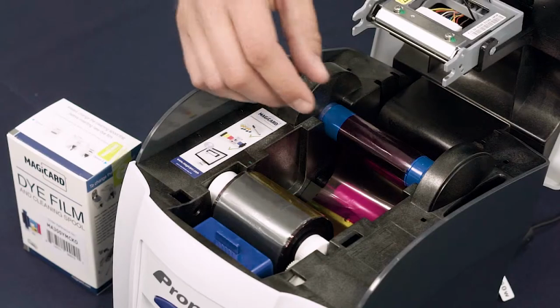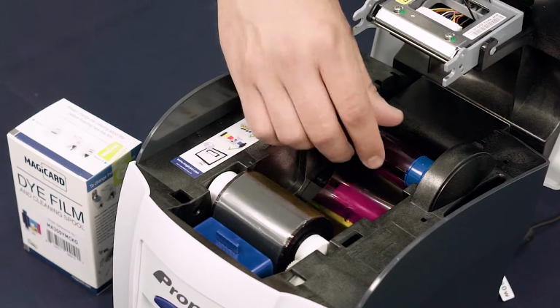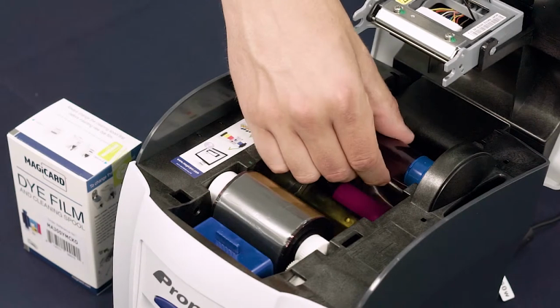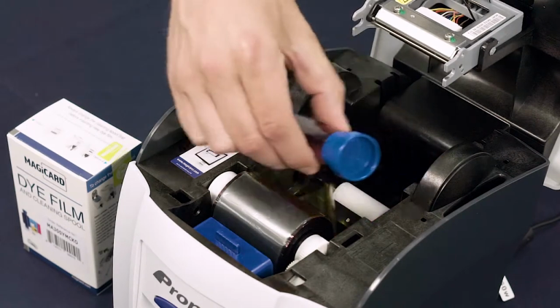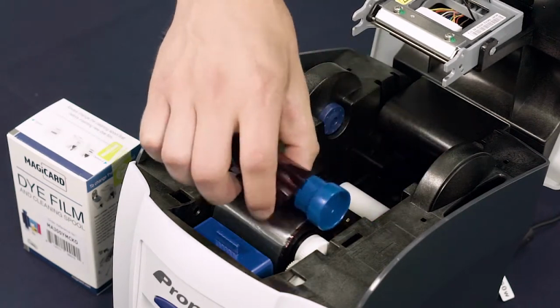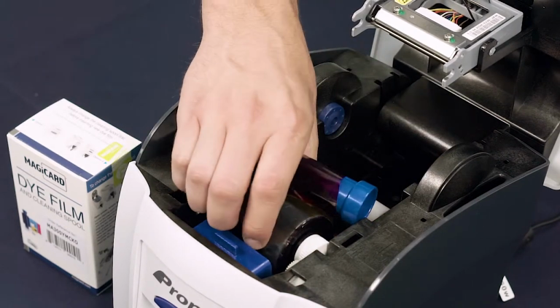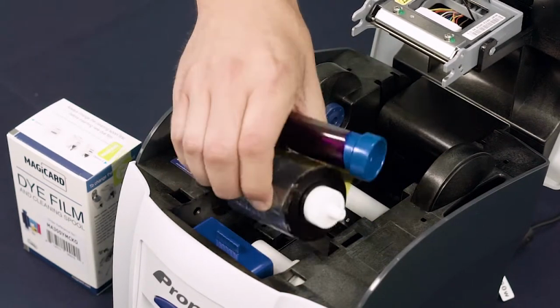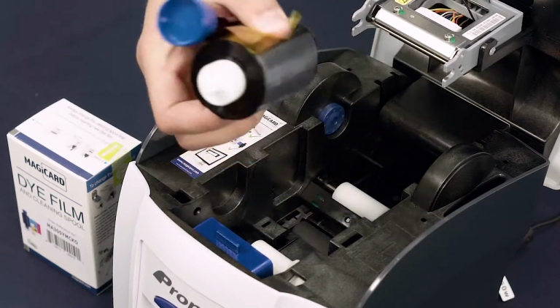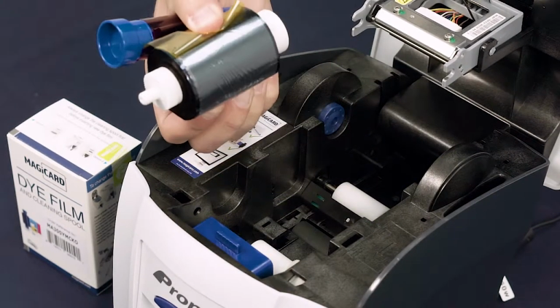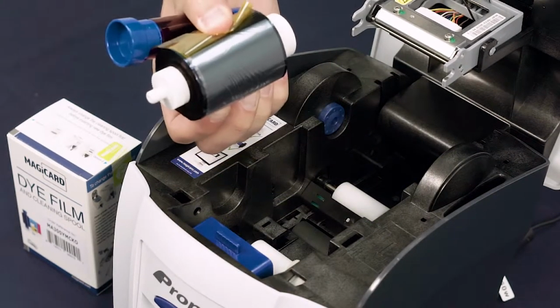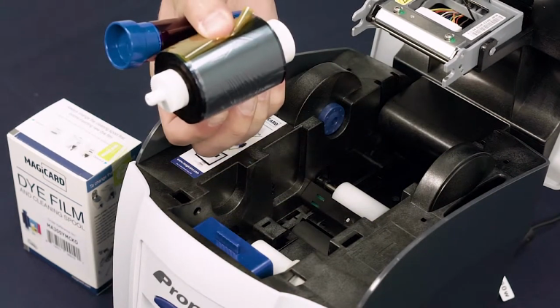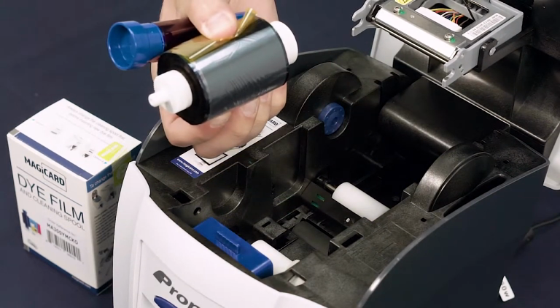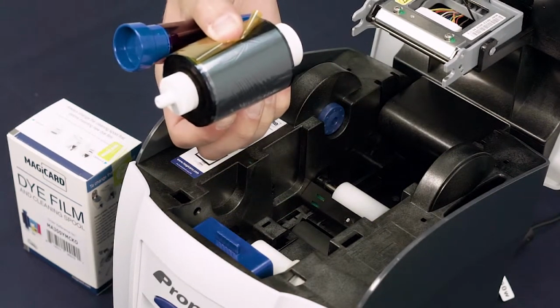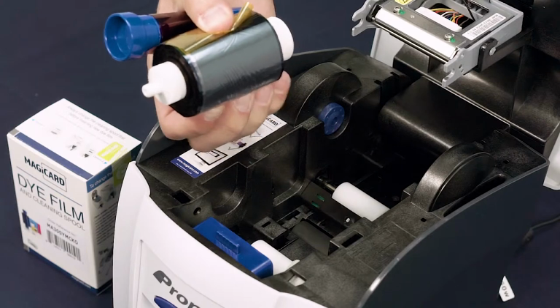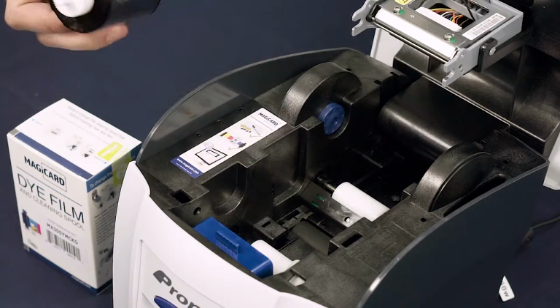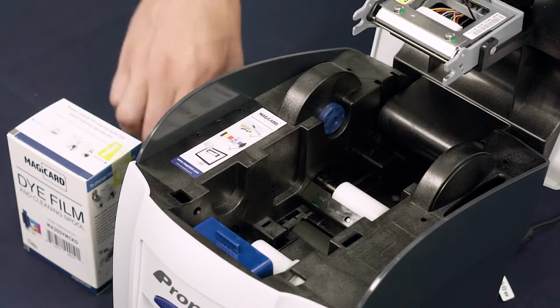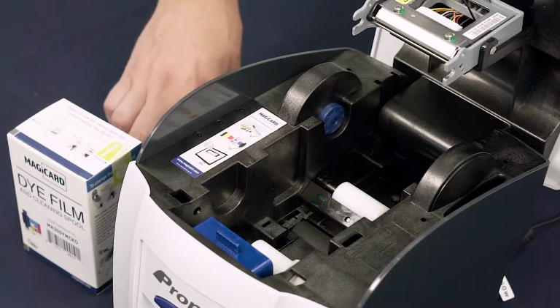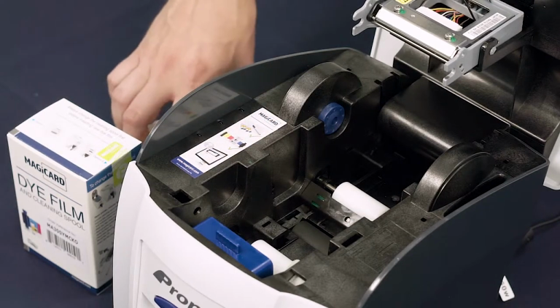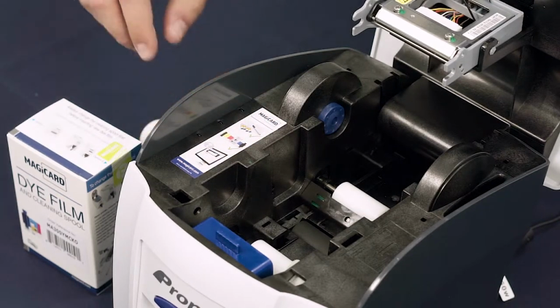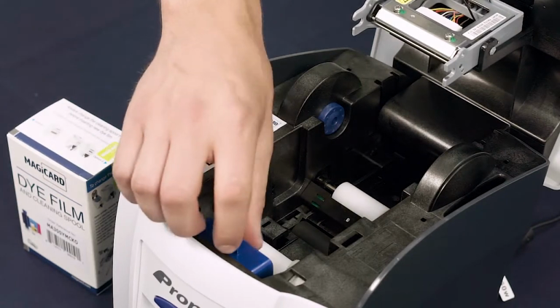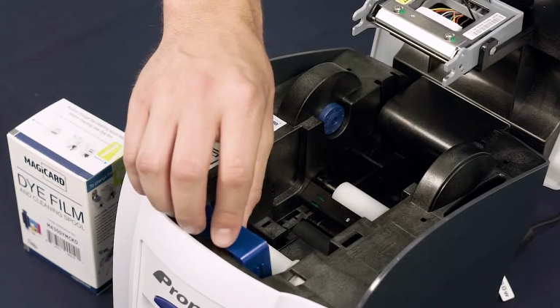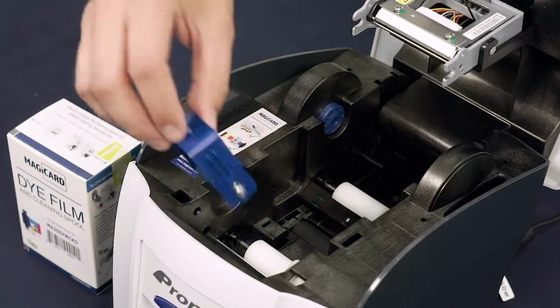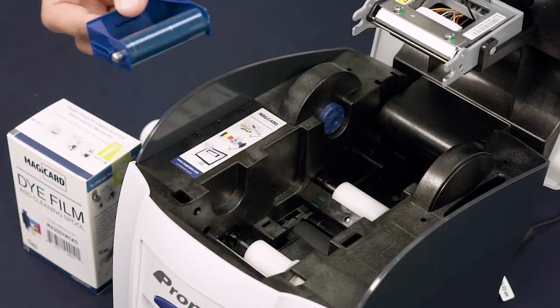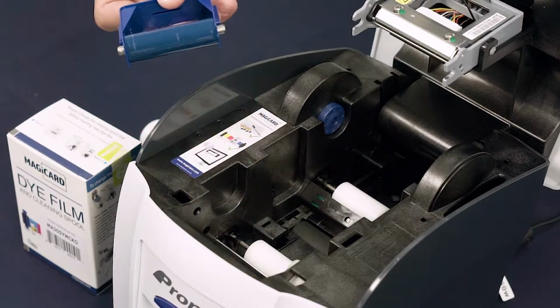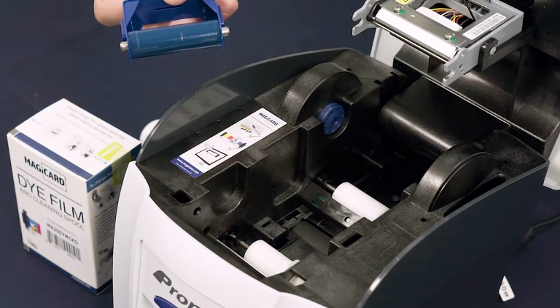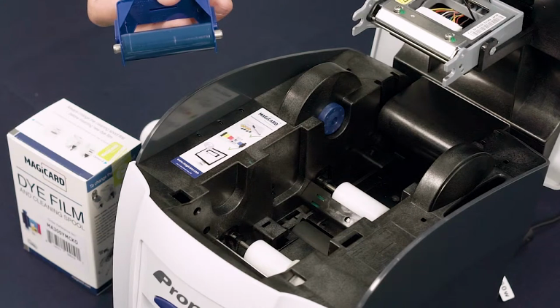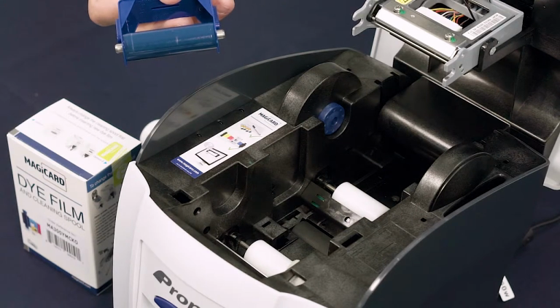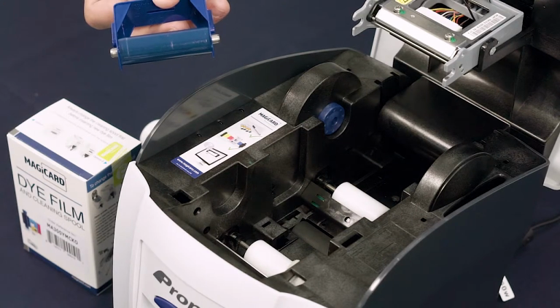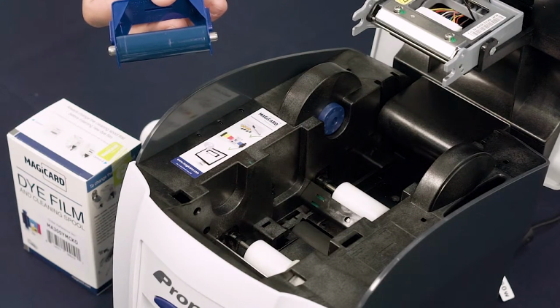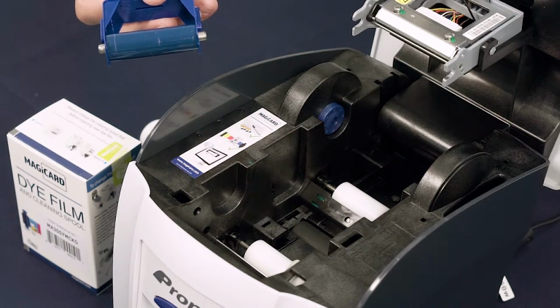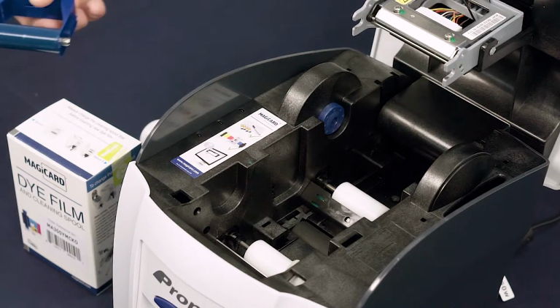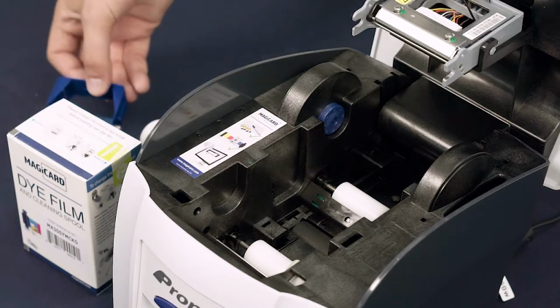Remove both the white and blue die film spools as shown here. Next, remove the blue tacky roller by pulling on the plastic handle as seen here.